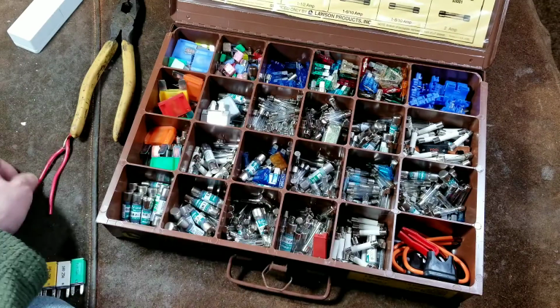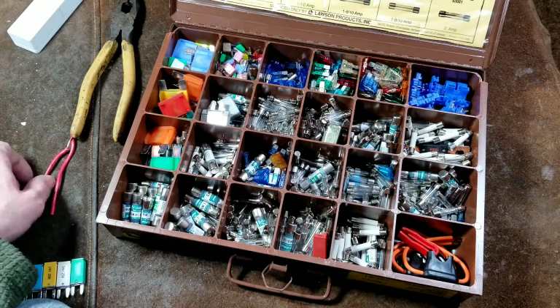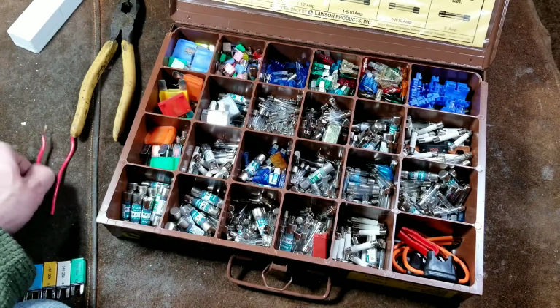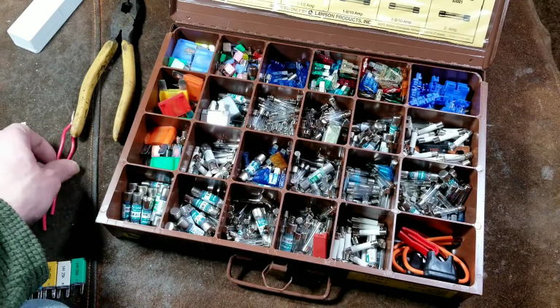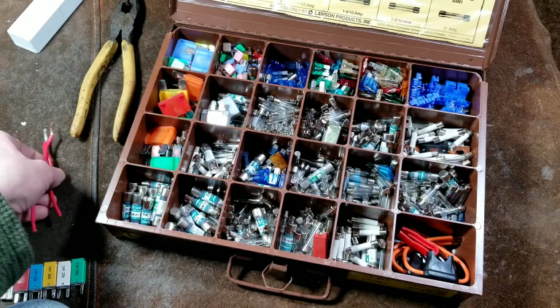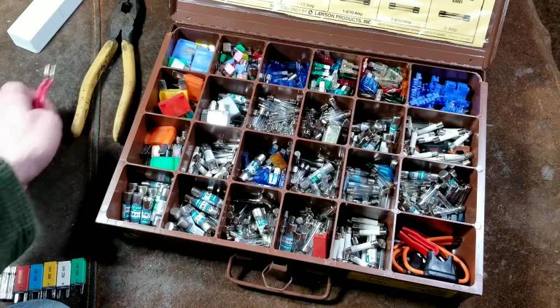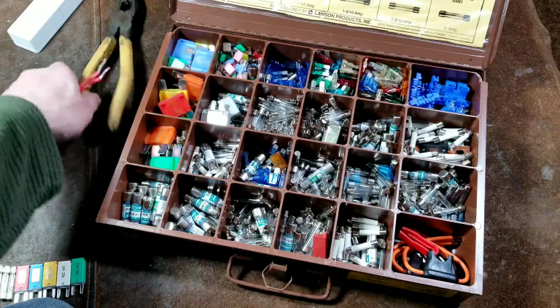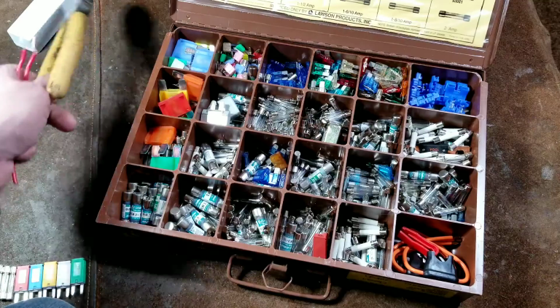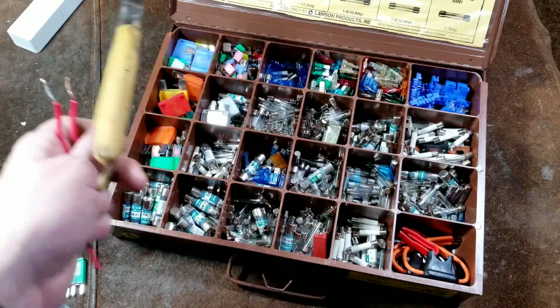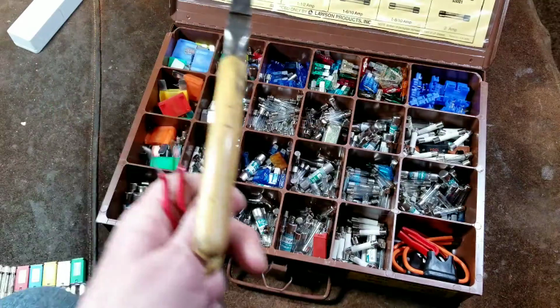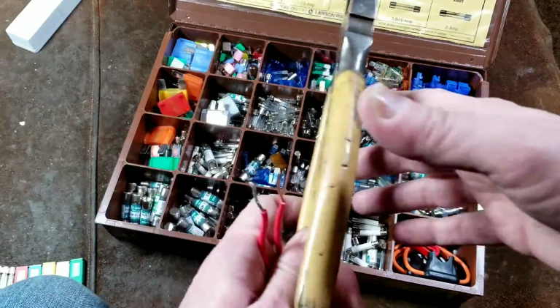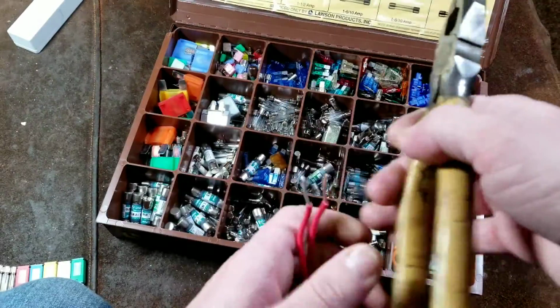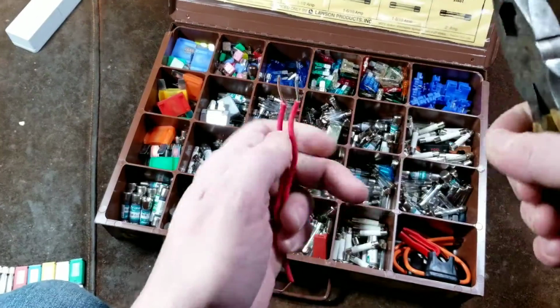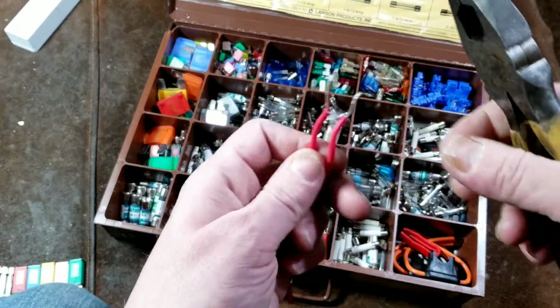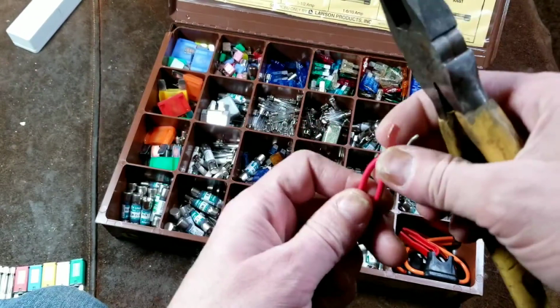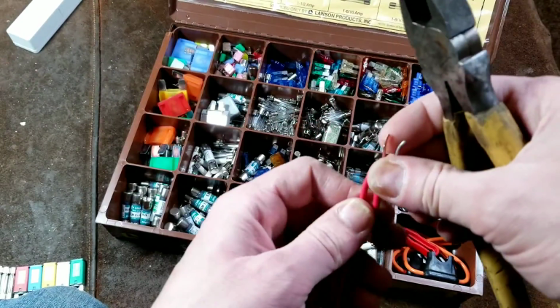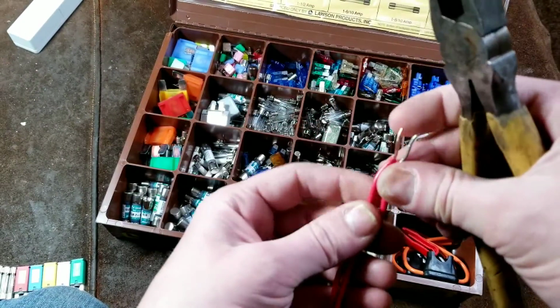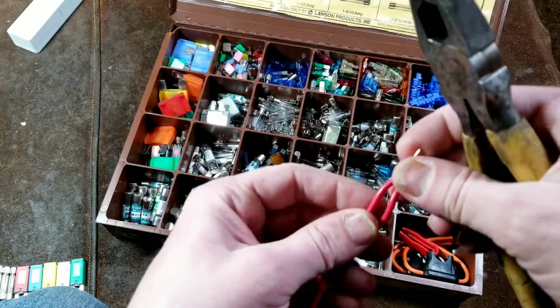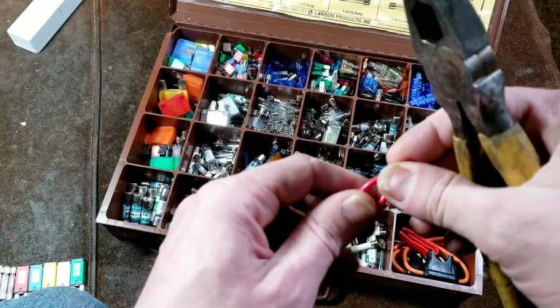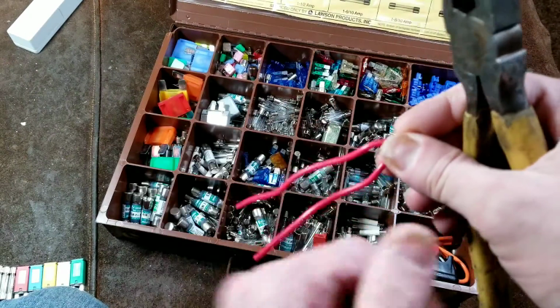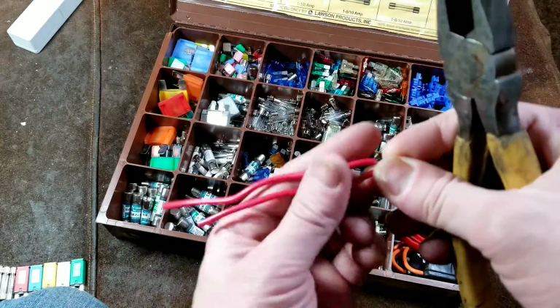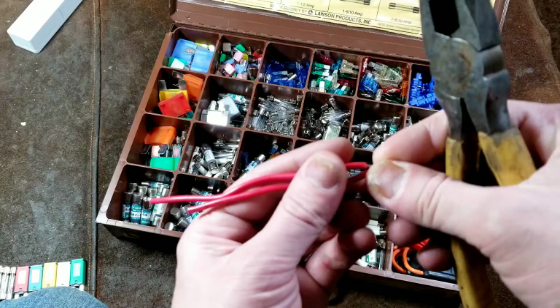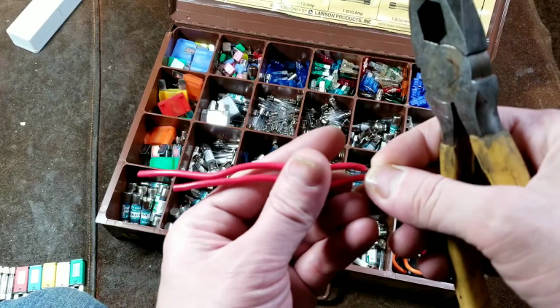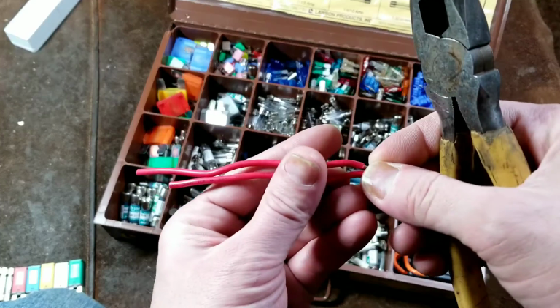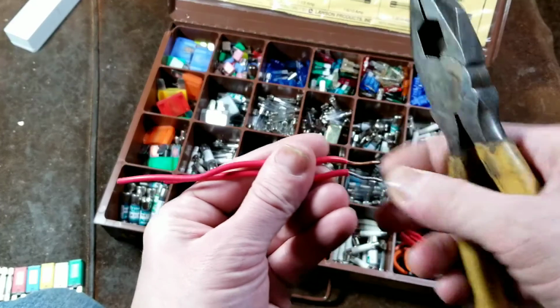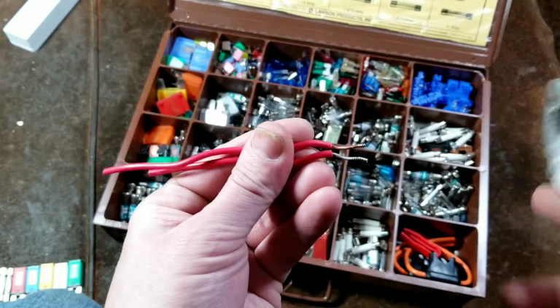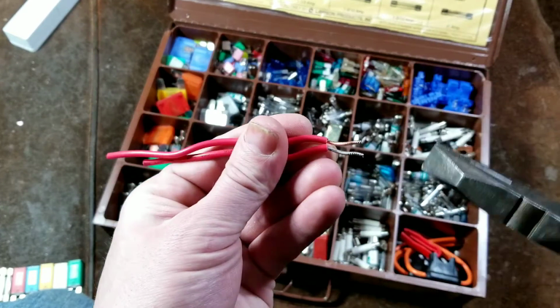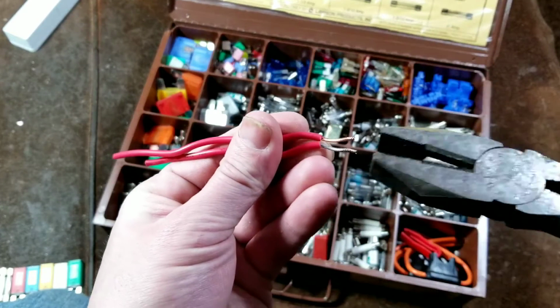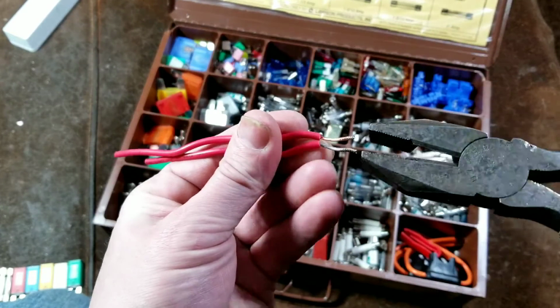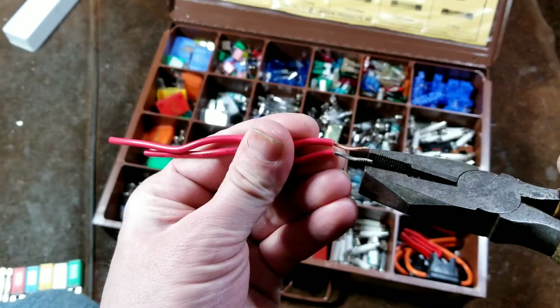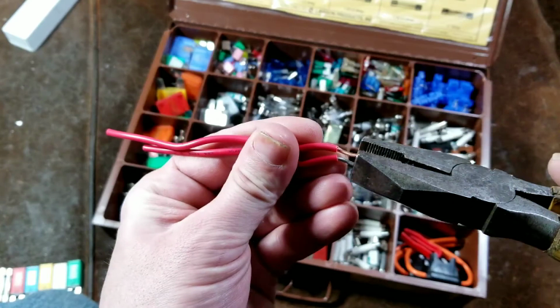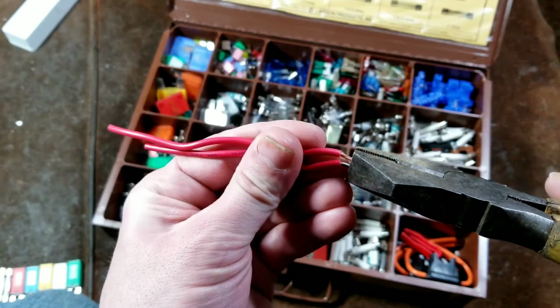My previous video about wire nuts — I forgot an important point that was mentioned more than once in the comments: when you are using wire nuts, make sure to pre-twist the wires.